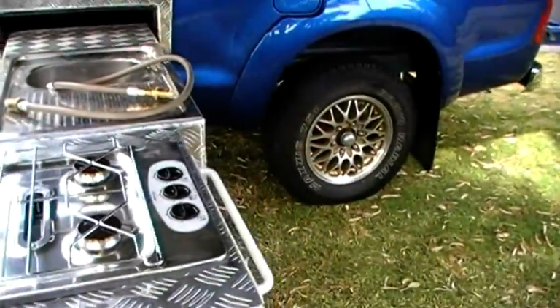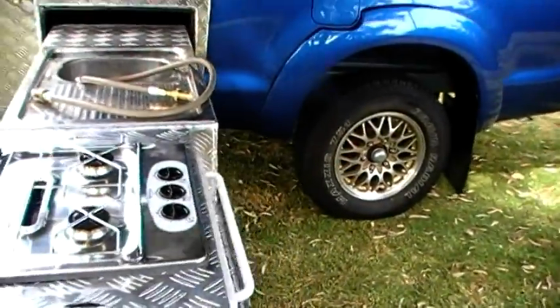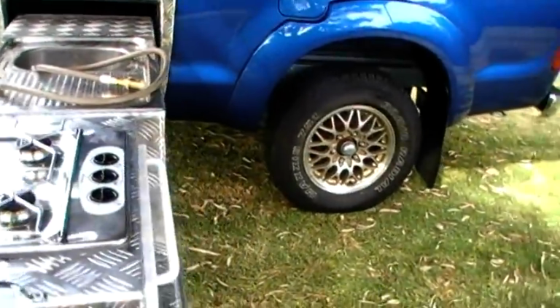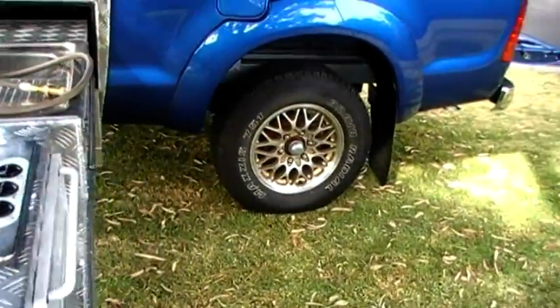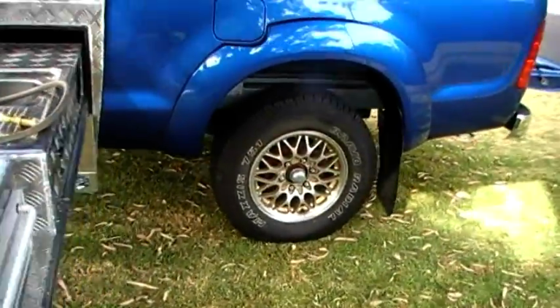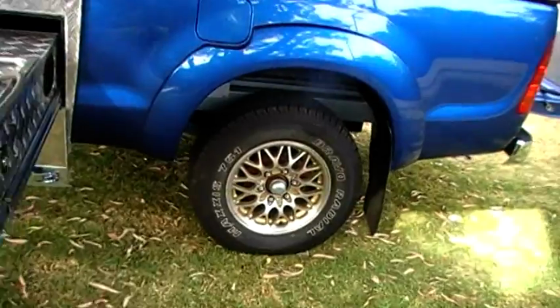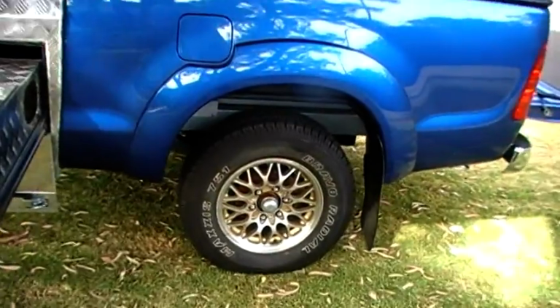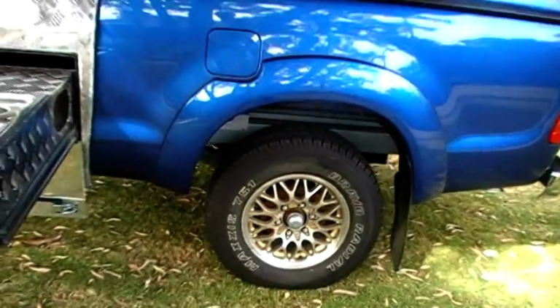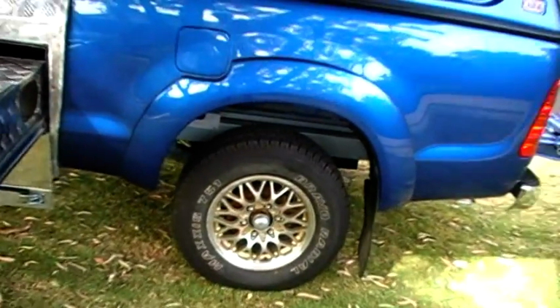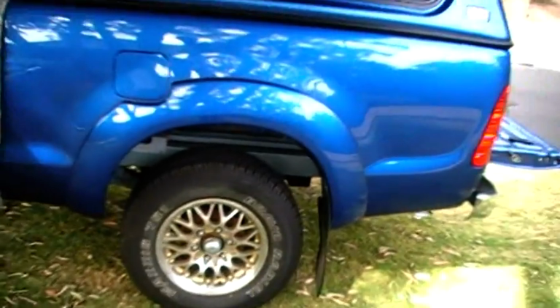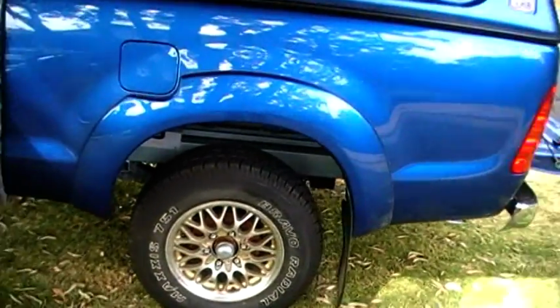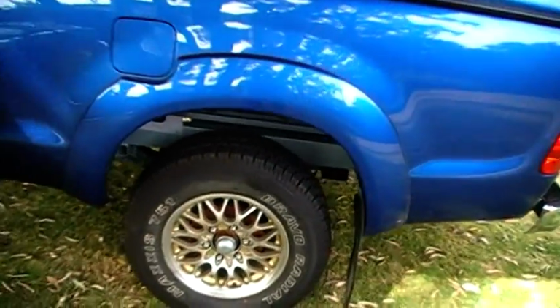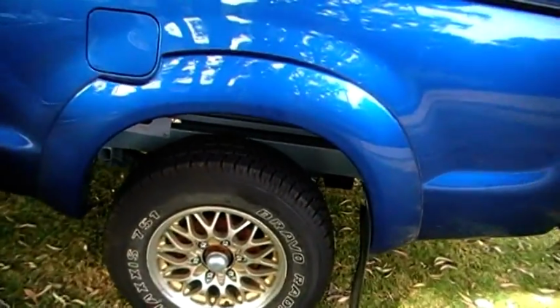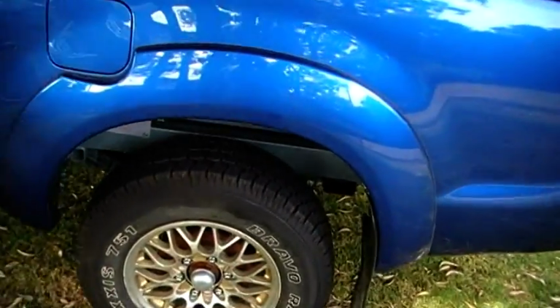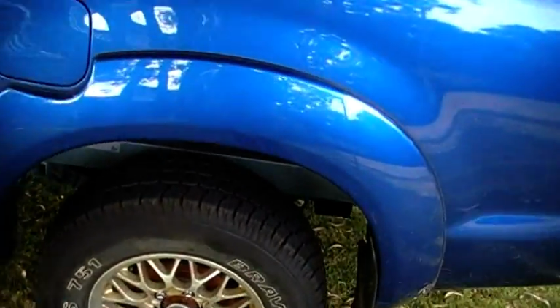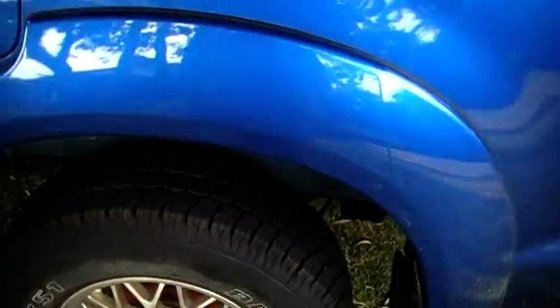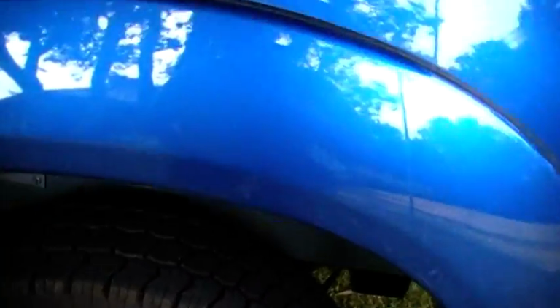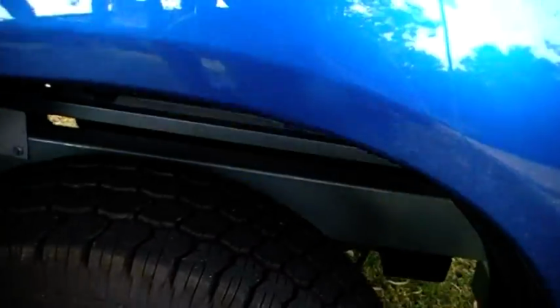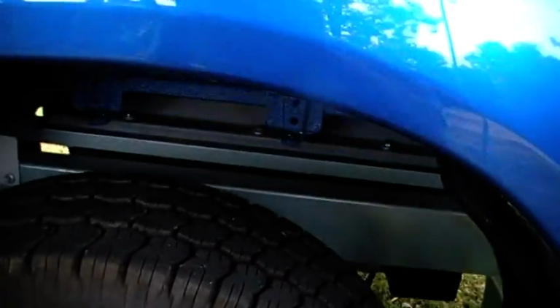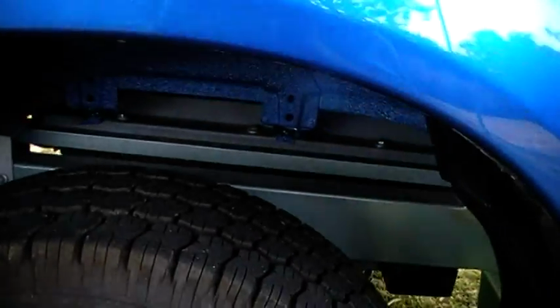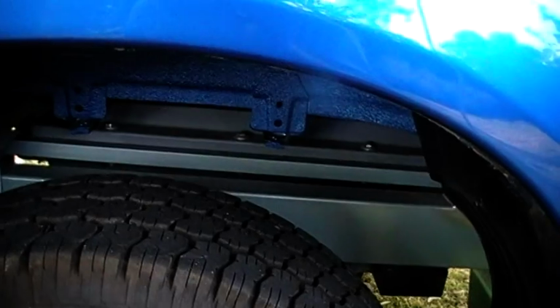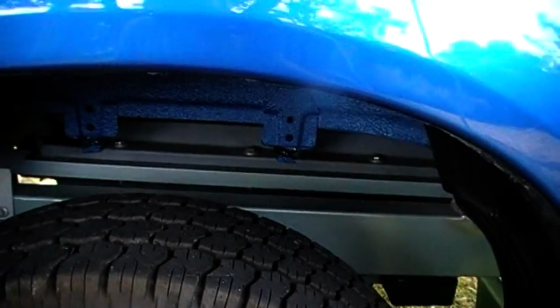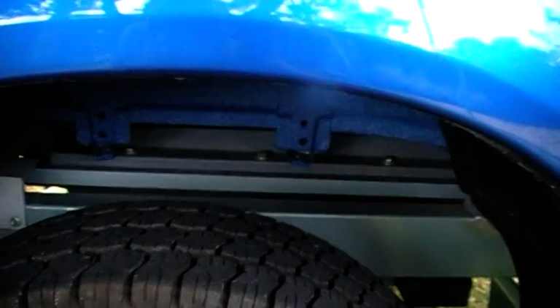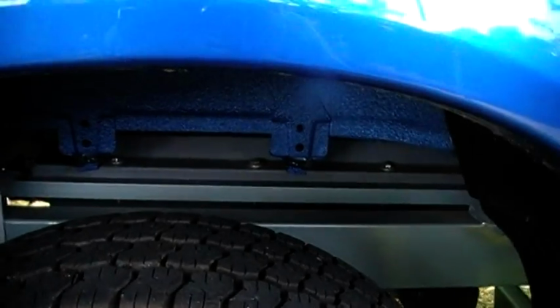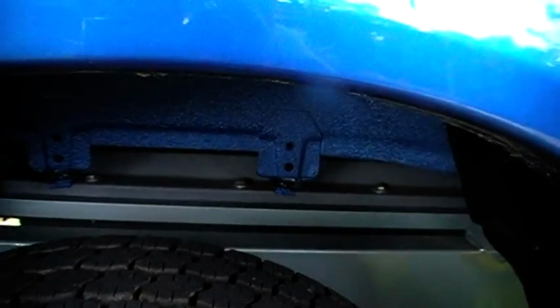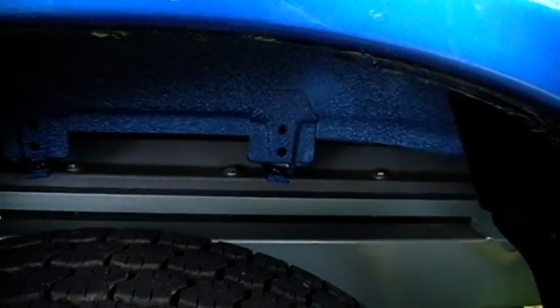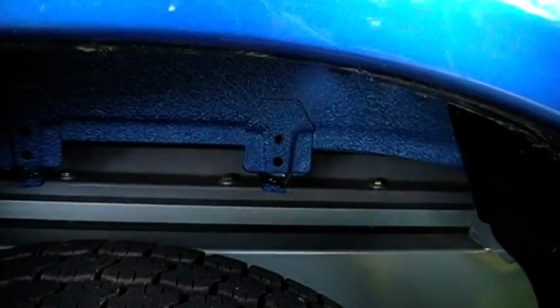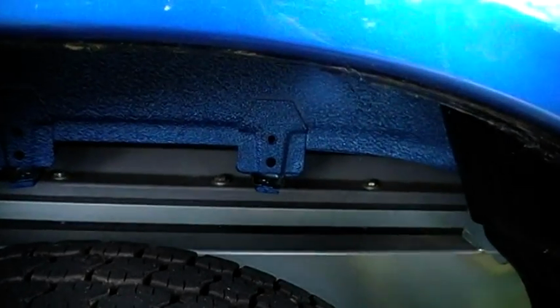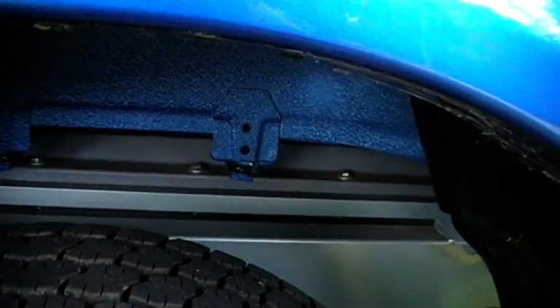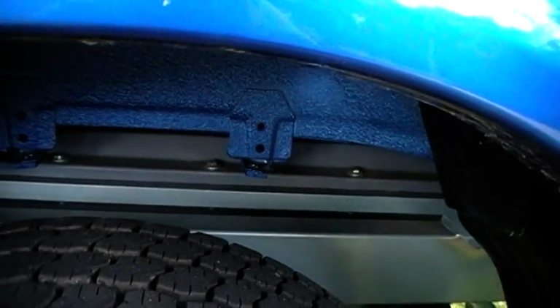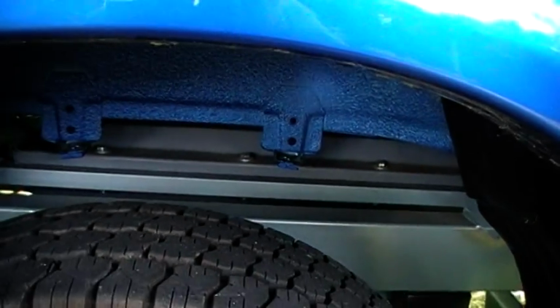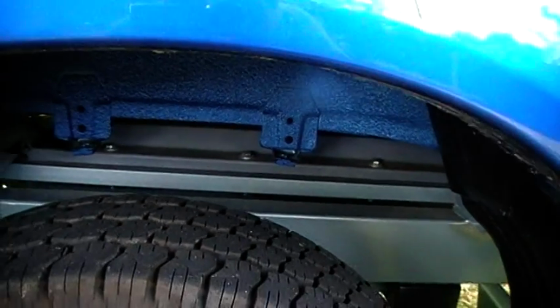Hopefully it doesn't get damaged because I'd have to pull the whole thing apart. I might be able to show you the tank — there's the water tank there, or parts of it.